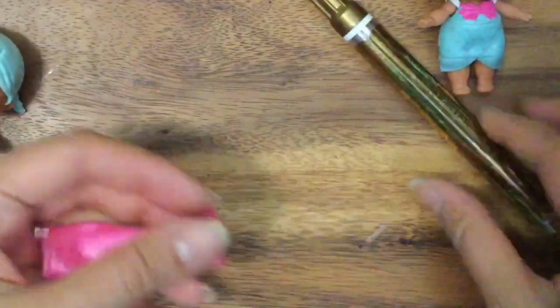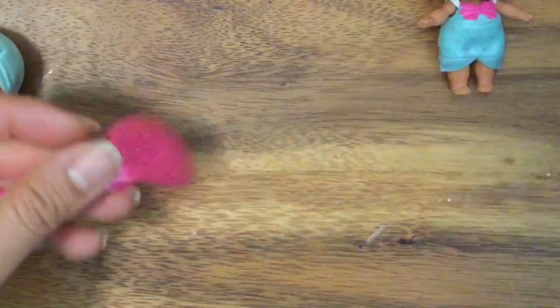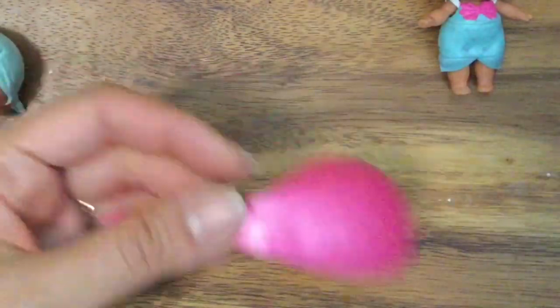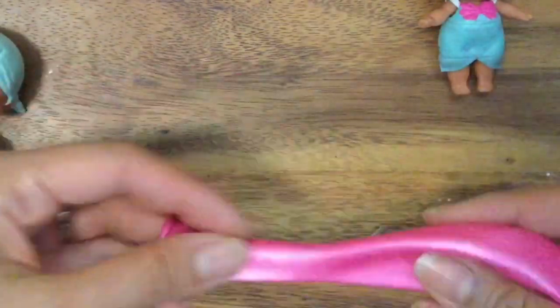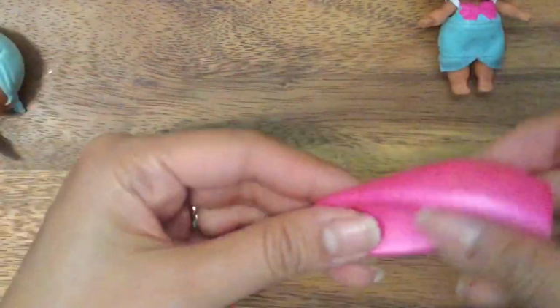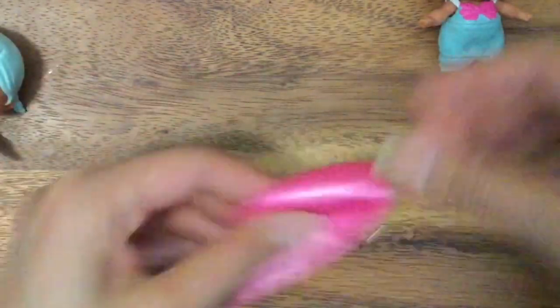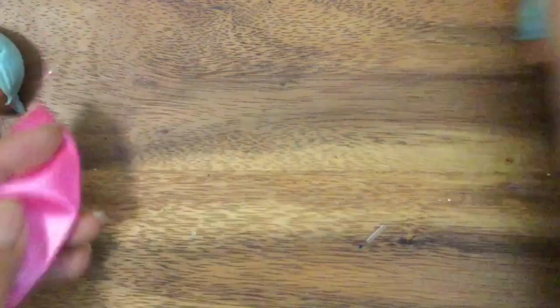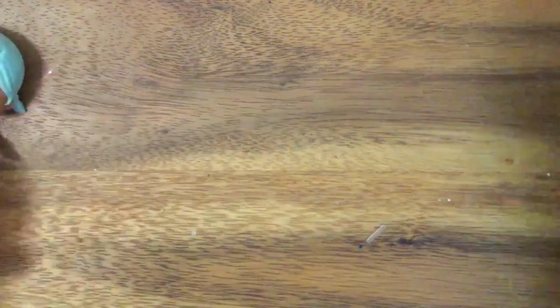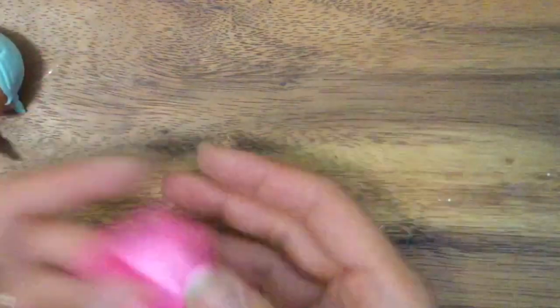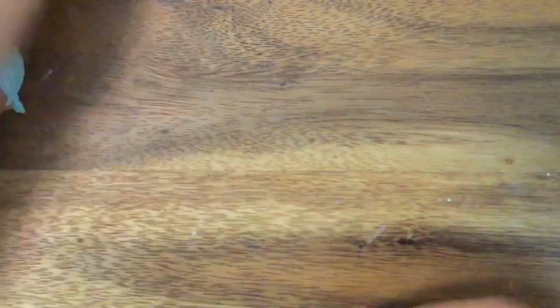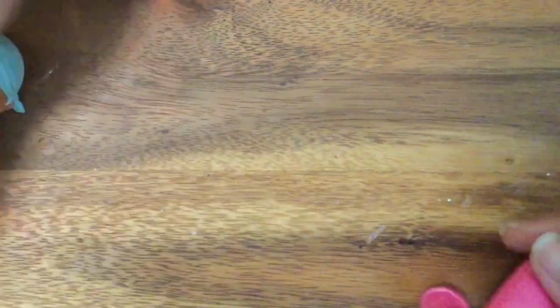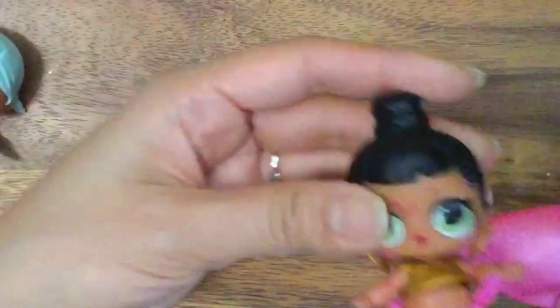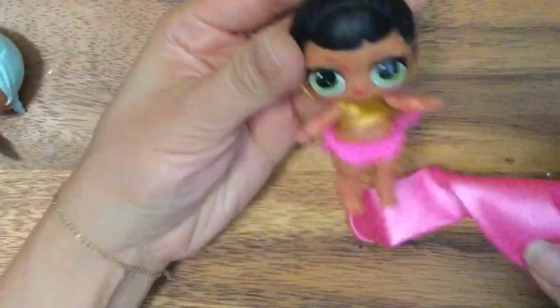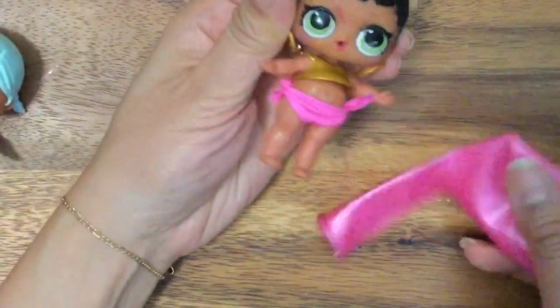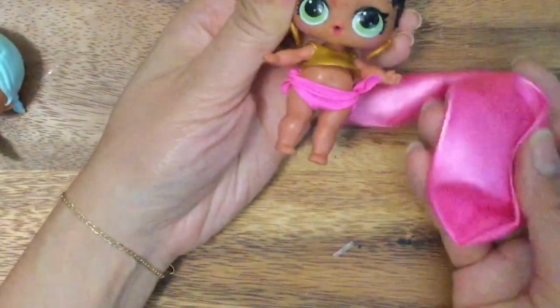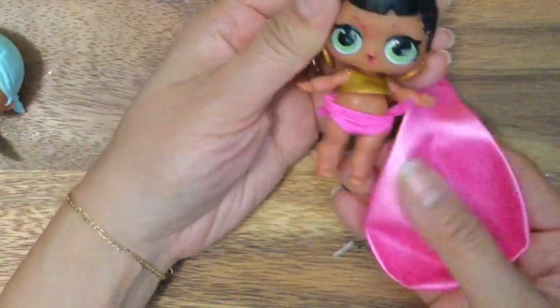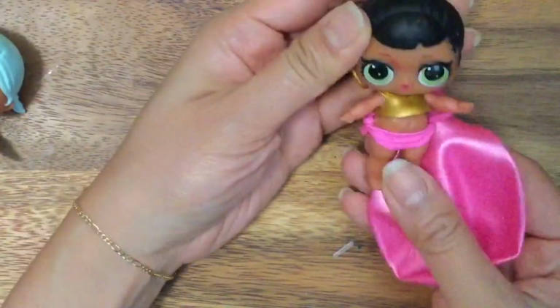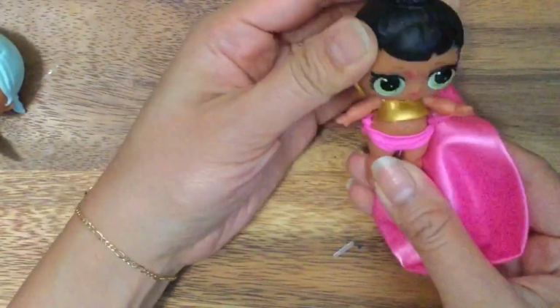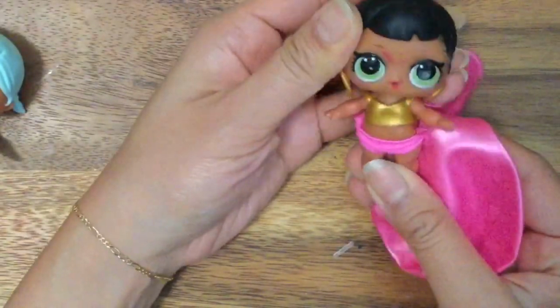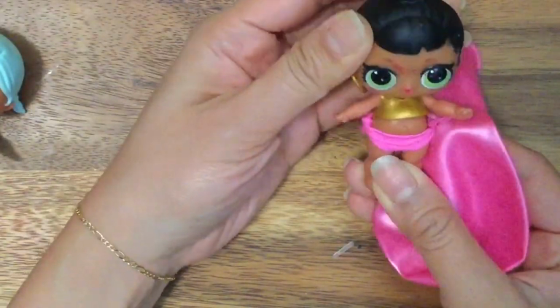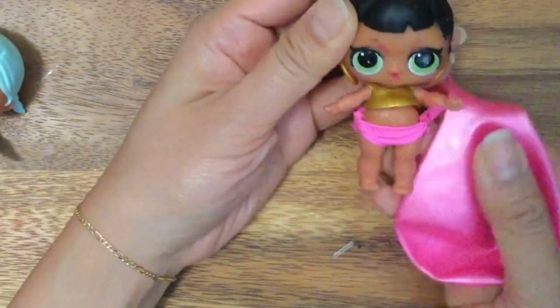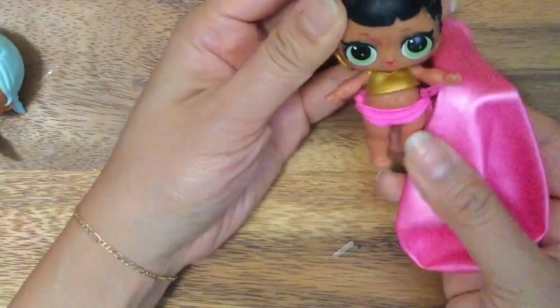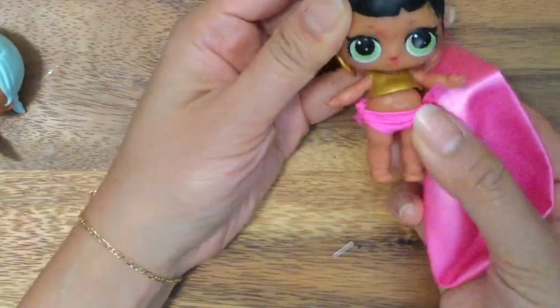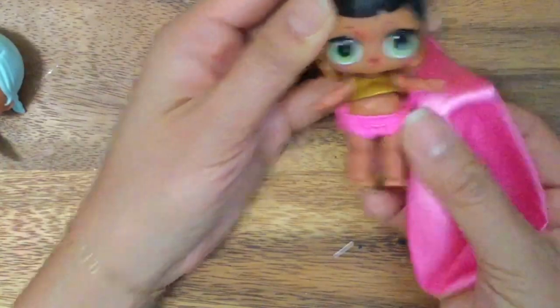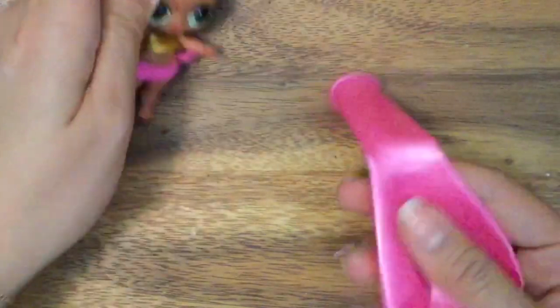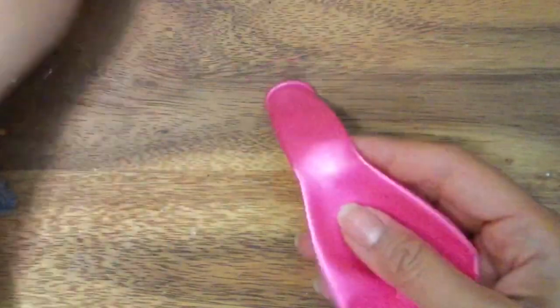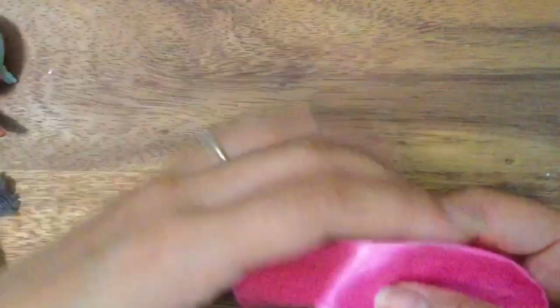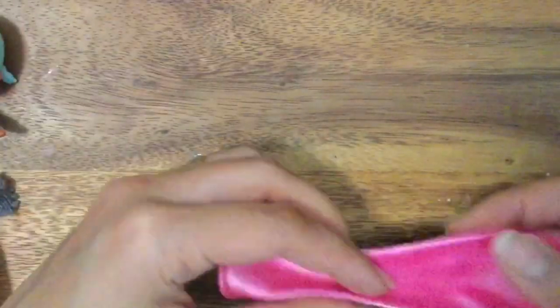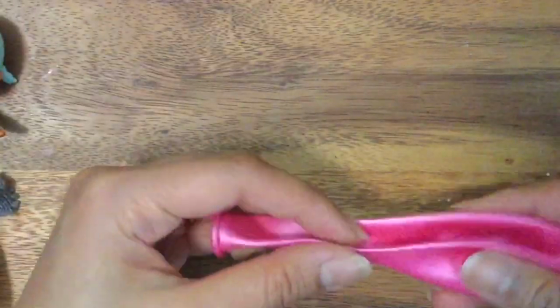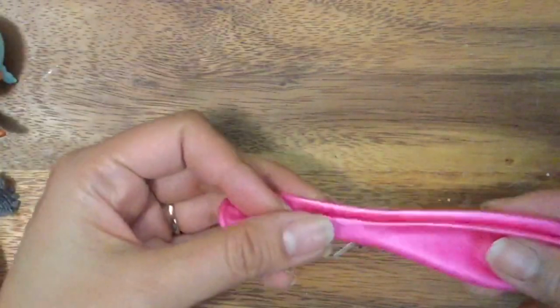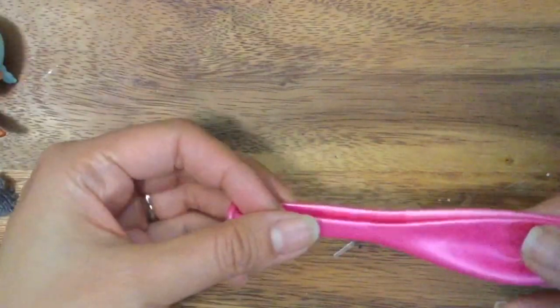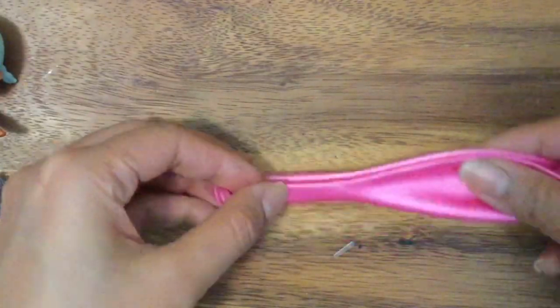So let's get started! Who should we make our mermaid tail for? I think Honey Bun would look great in this. This is a little bikini bottom that we made for her, but she would look great in this.